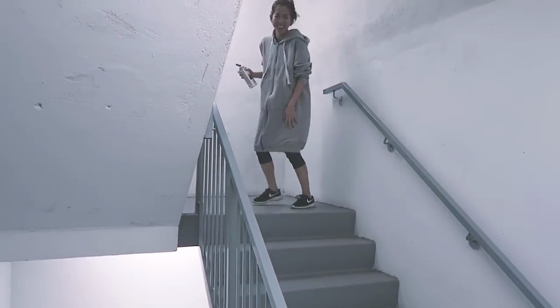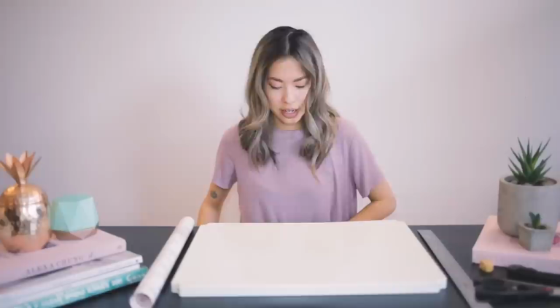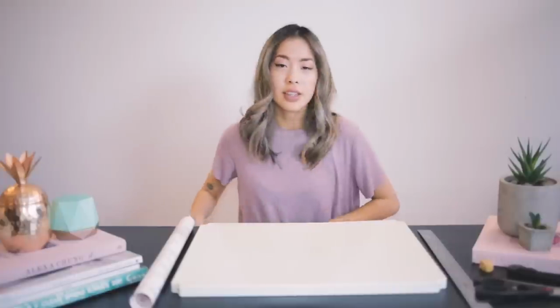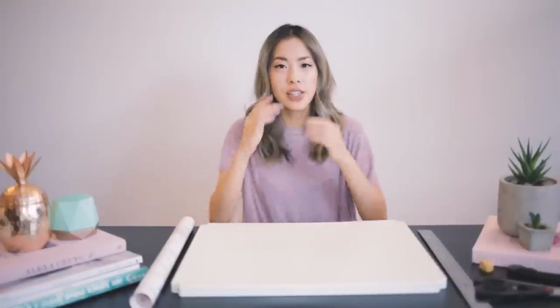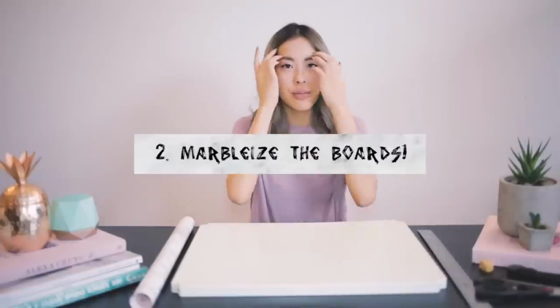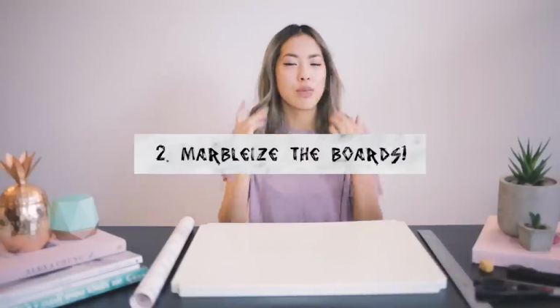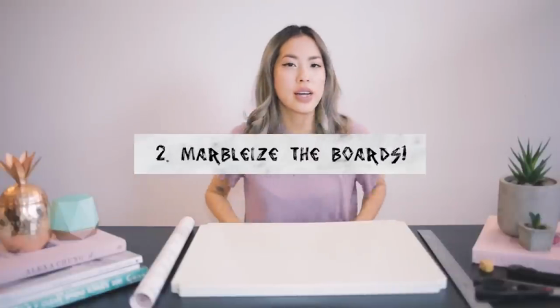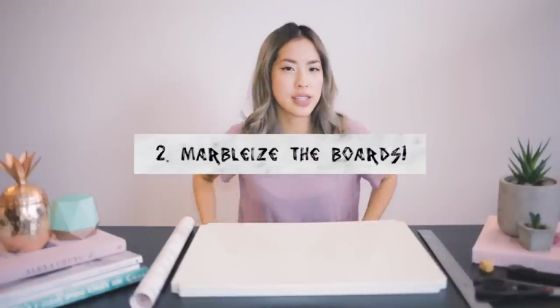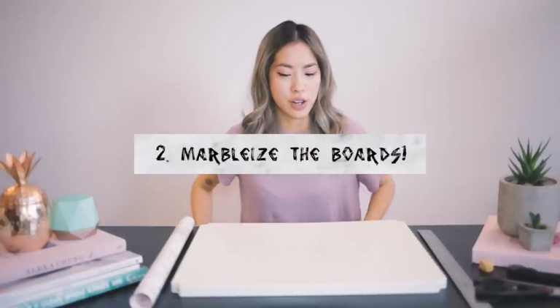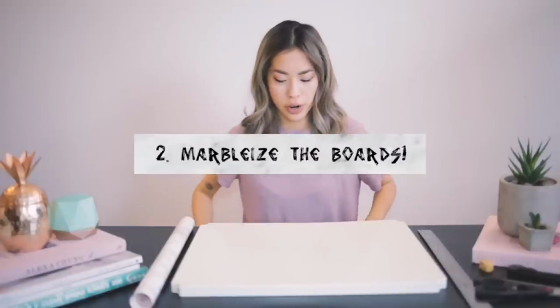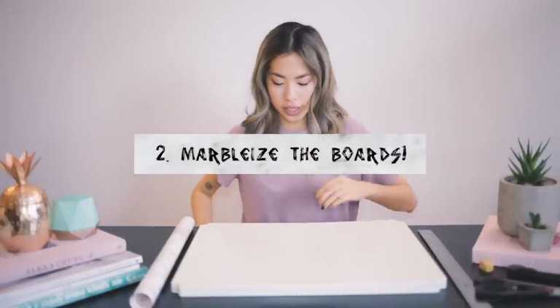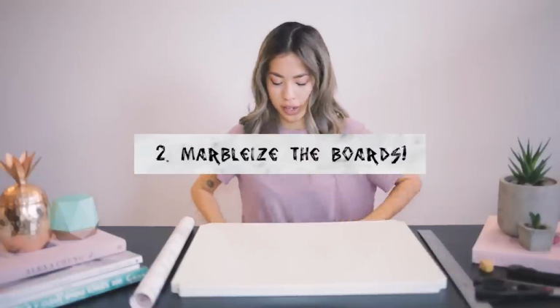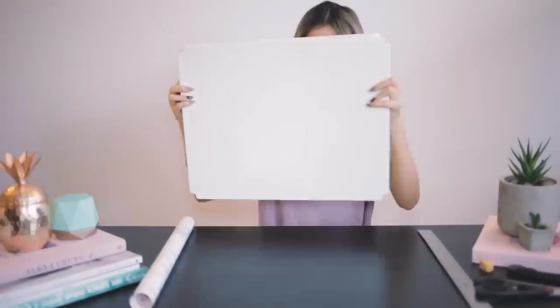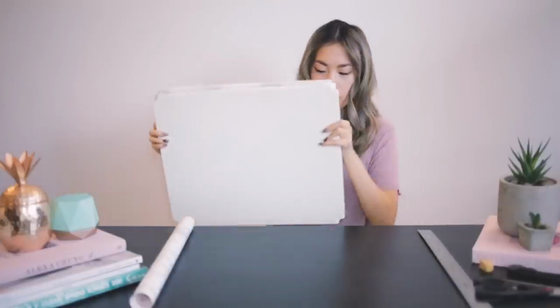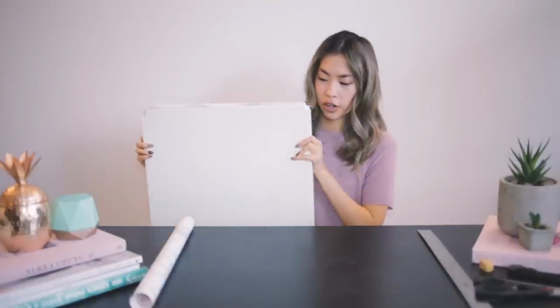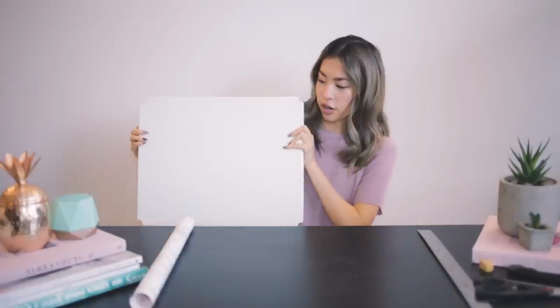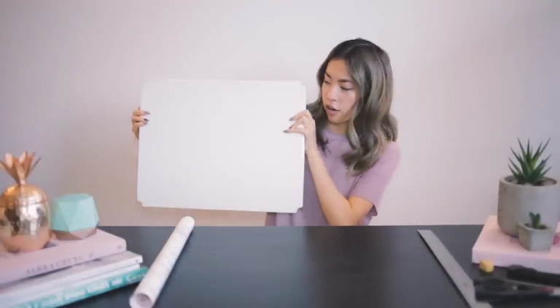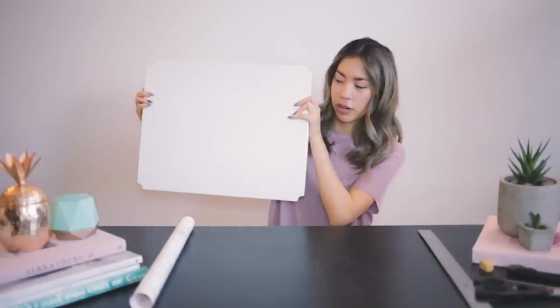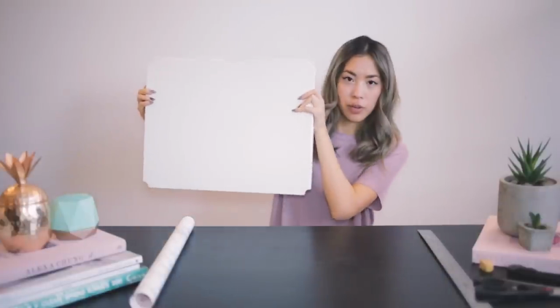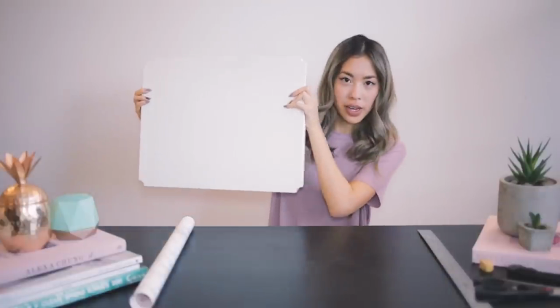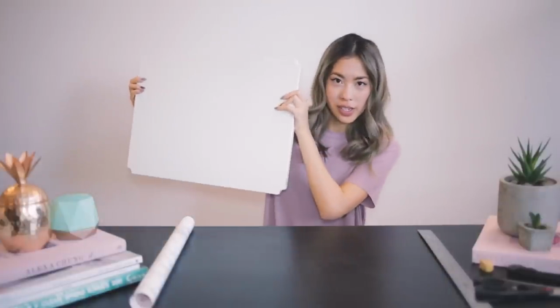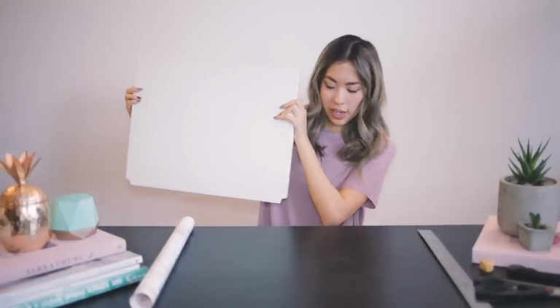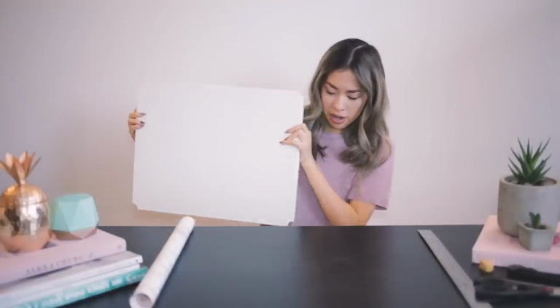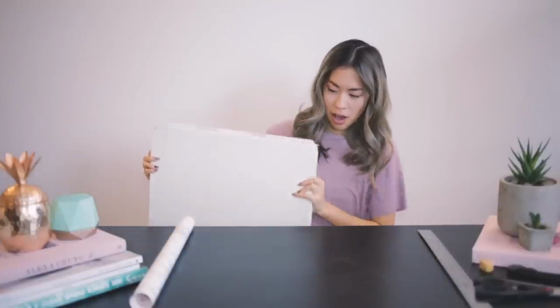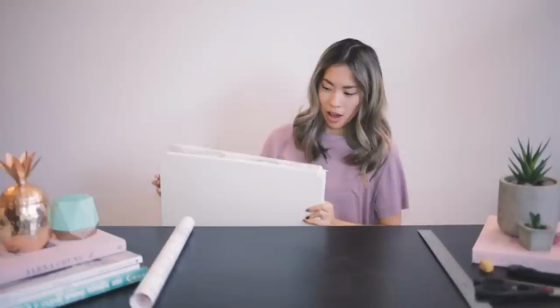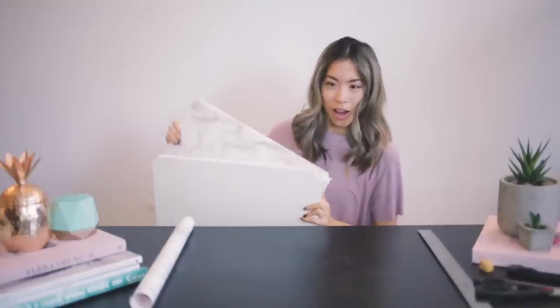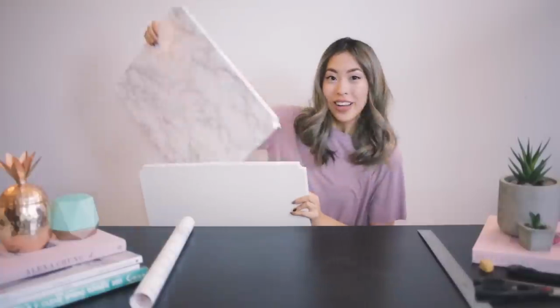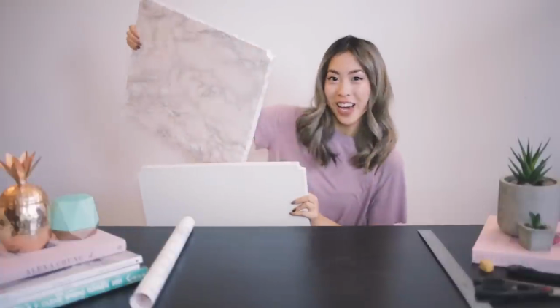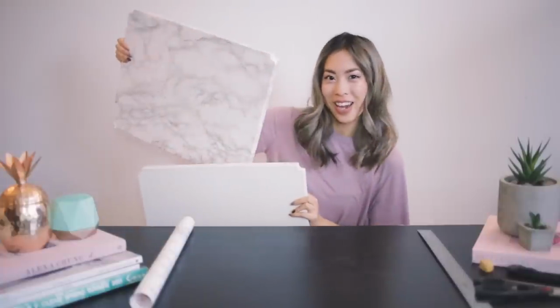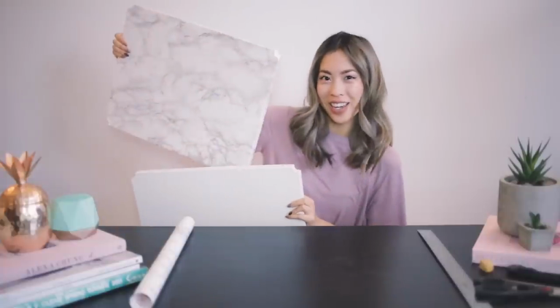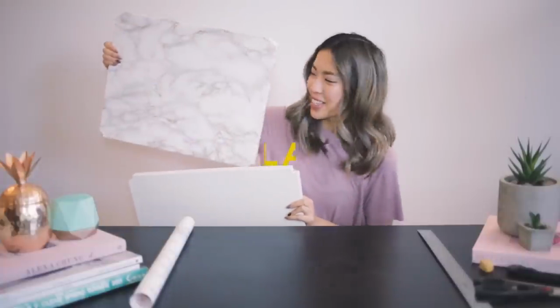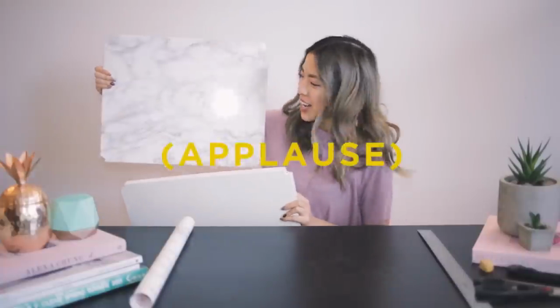Next you're going to marbleize your boards. You're going to go from this to this — yay!